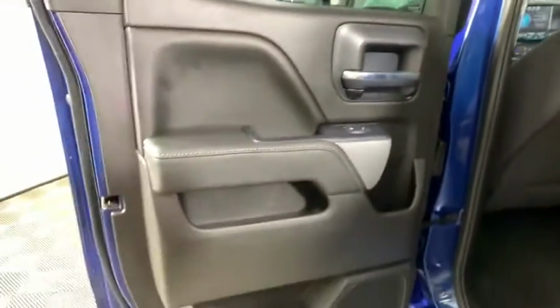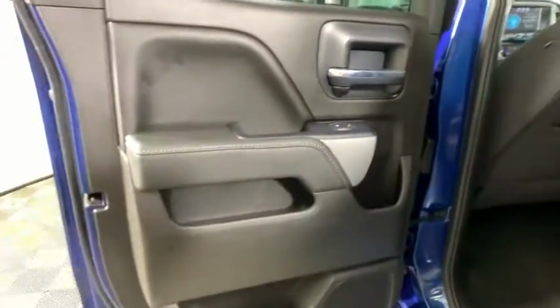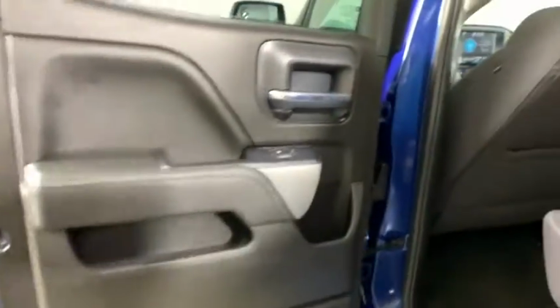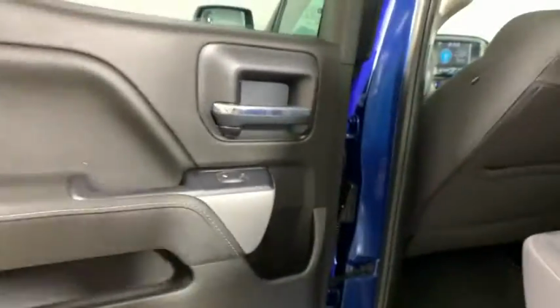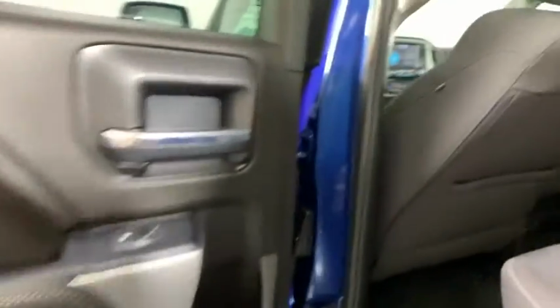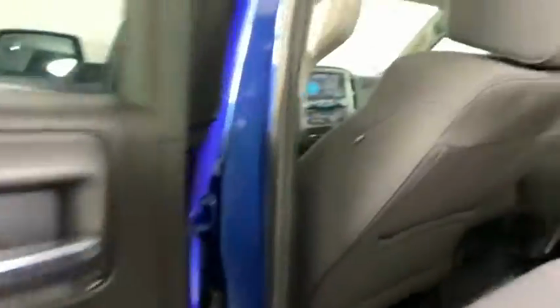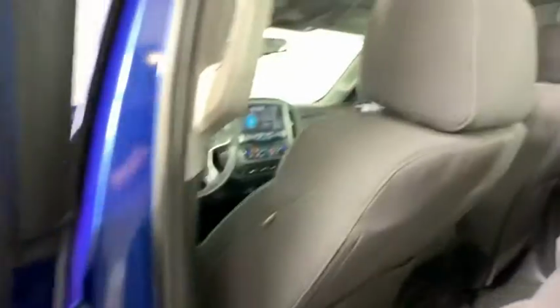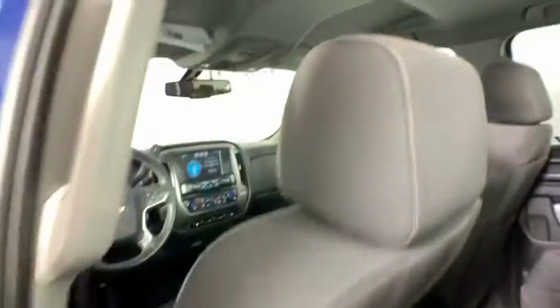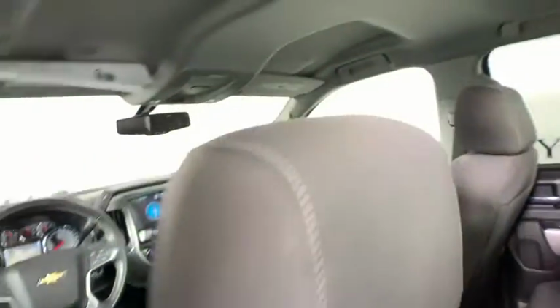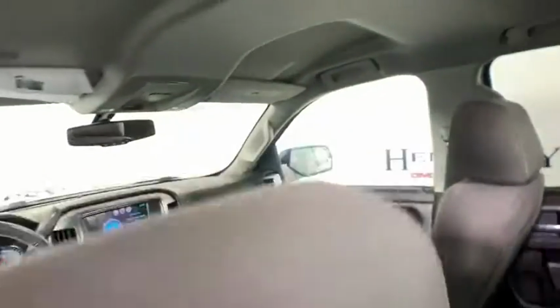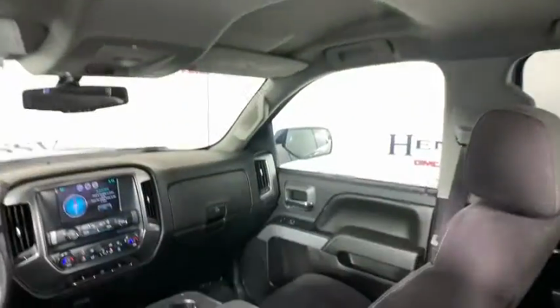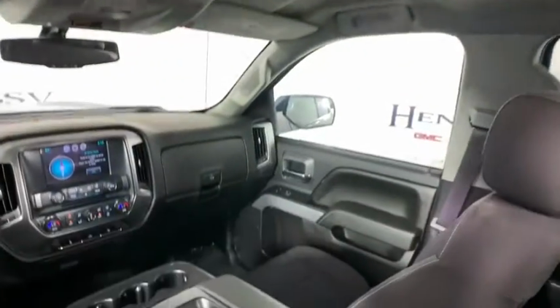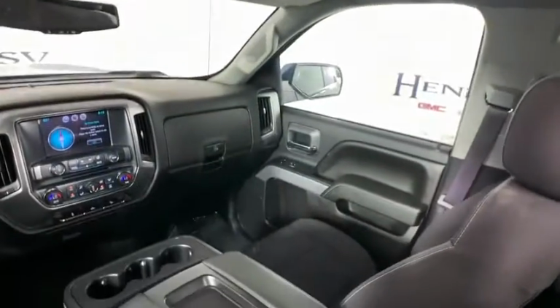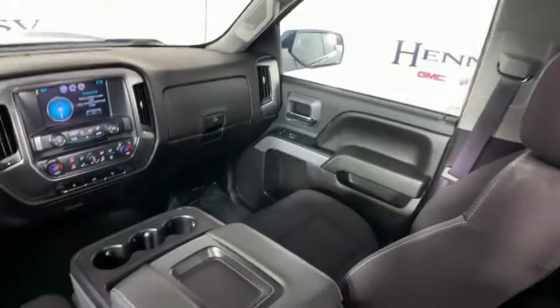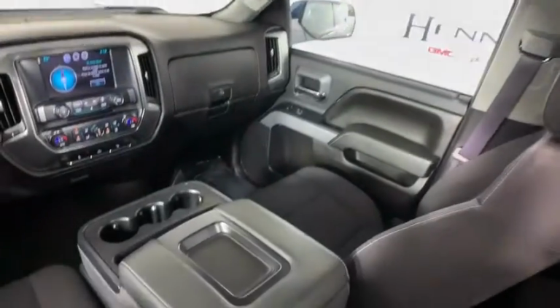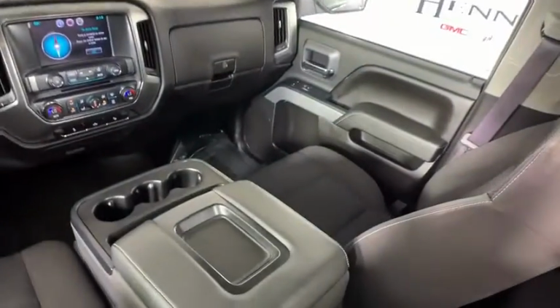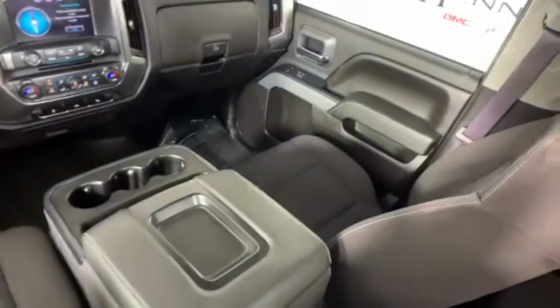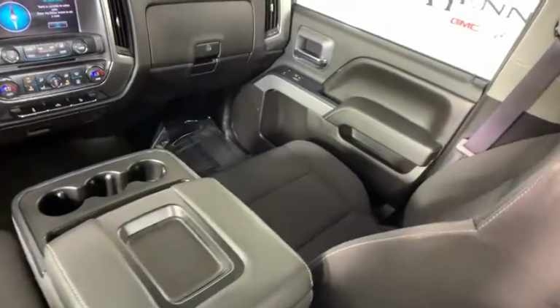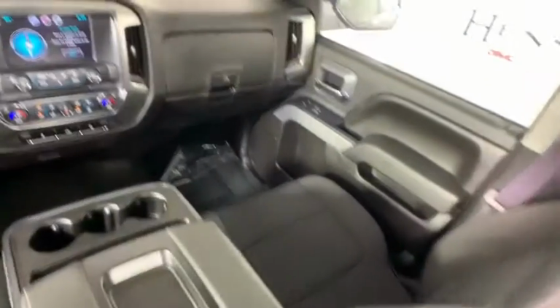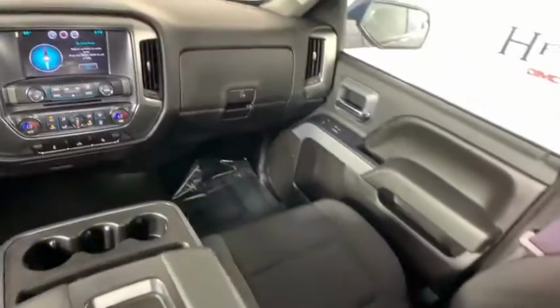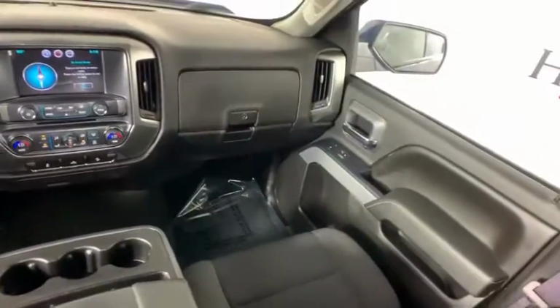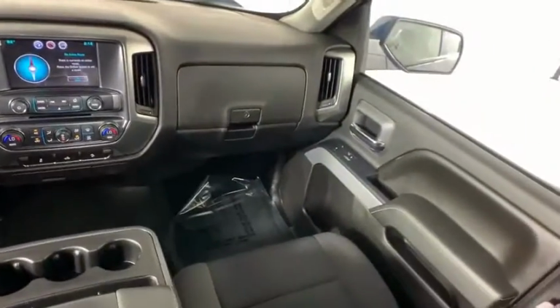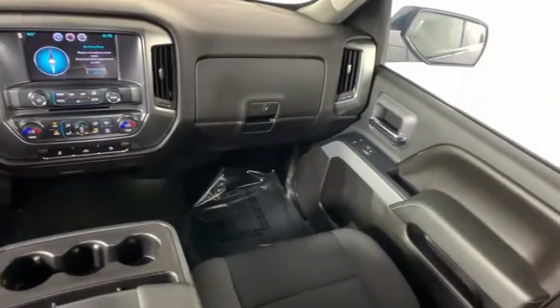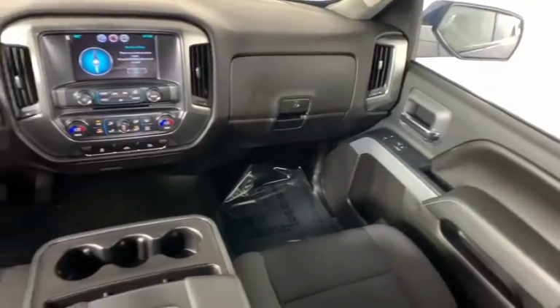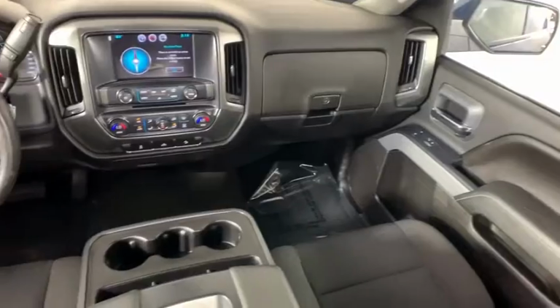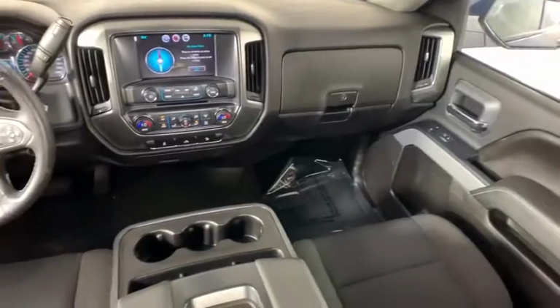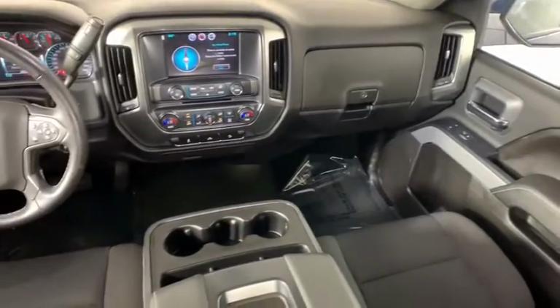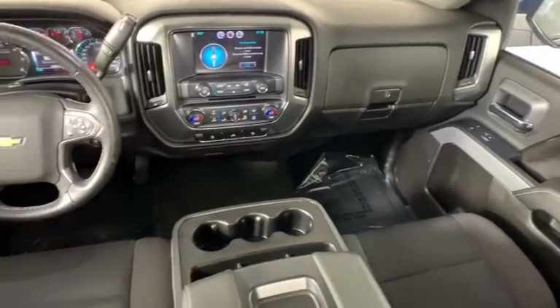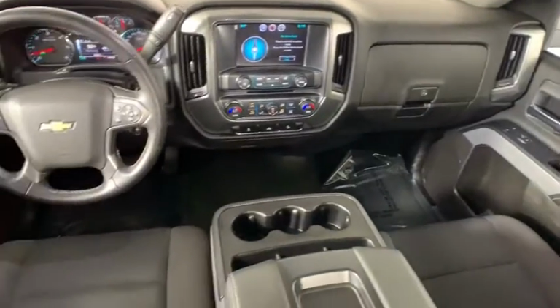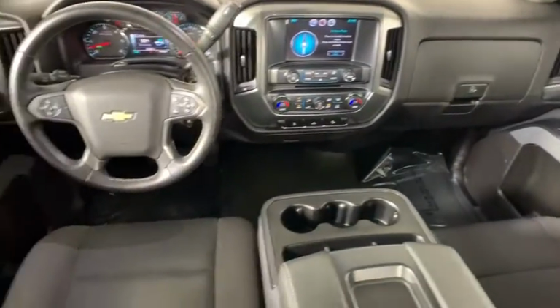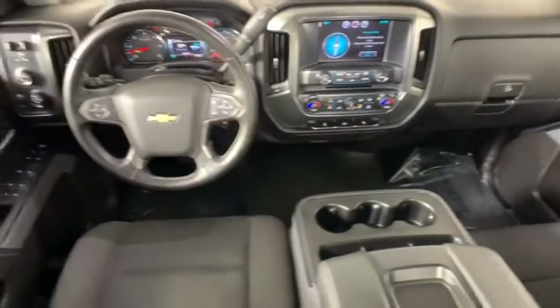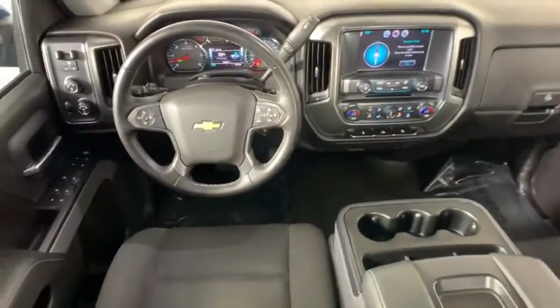Alloy wheels, four wheel disc brakes, center armrest, CD player, compass, power windows, trip computer, and electronic stability control.